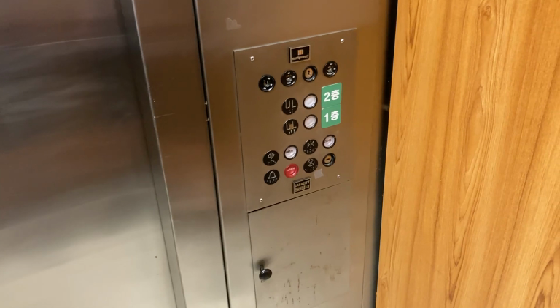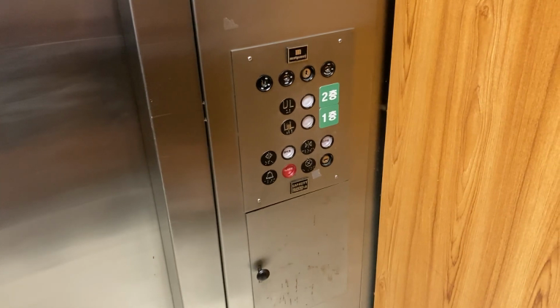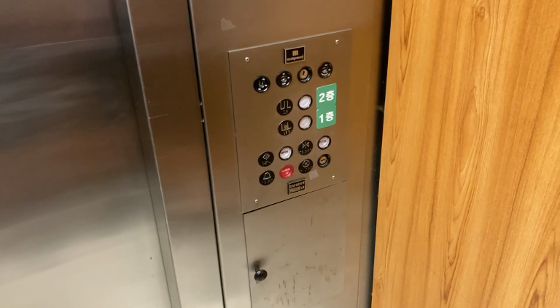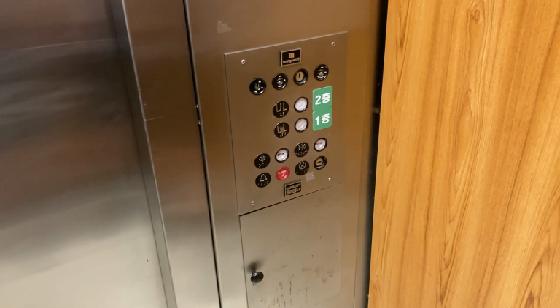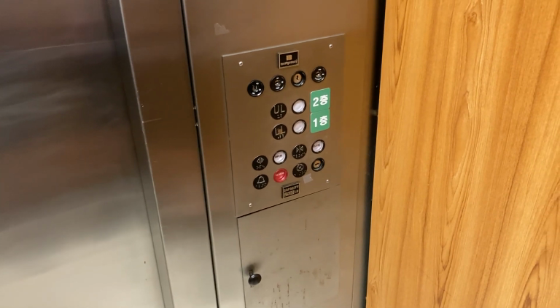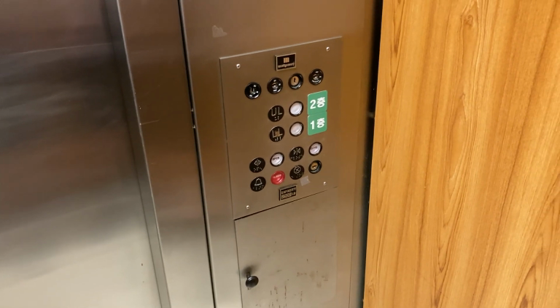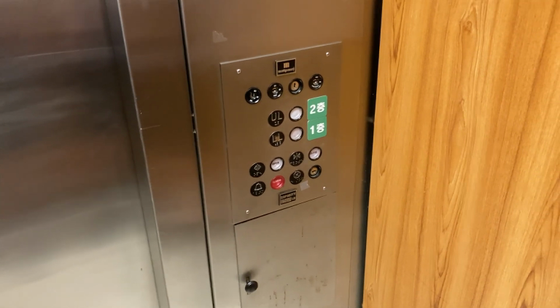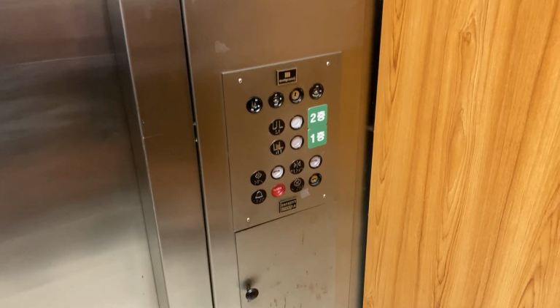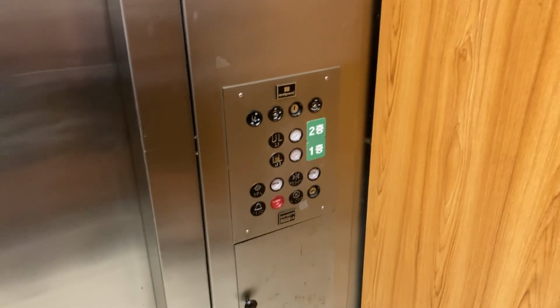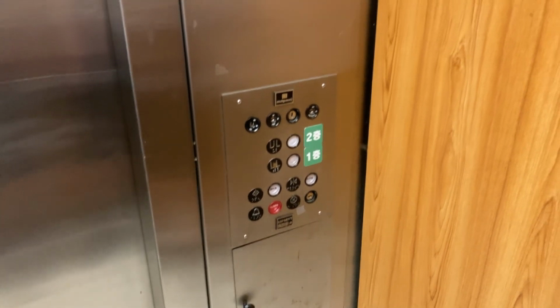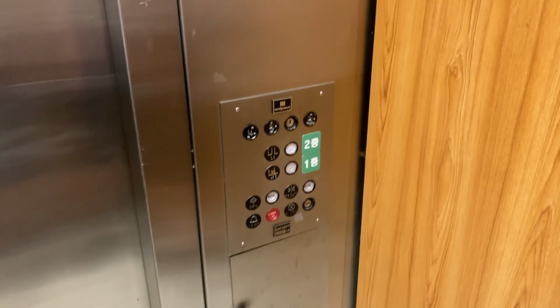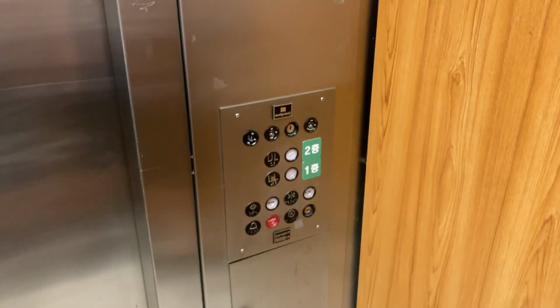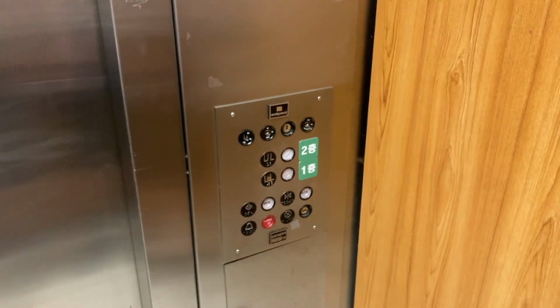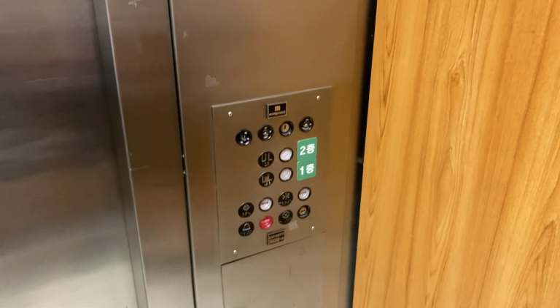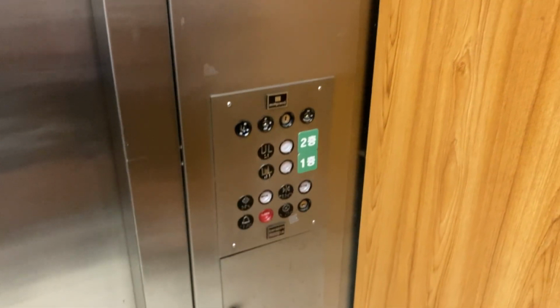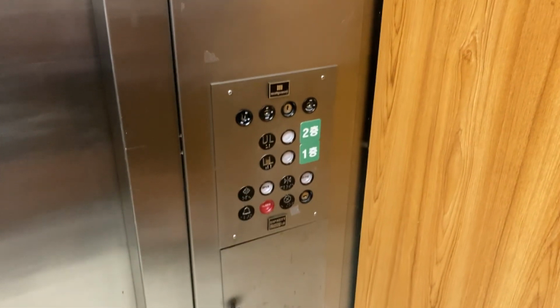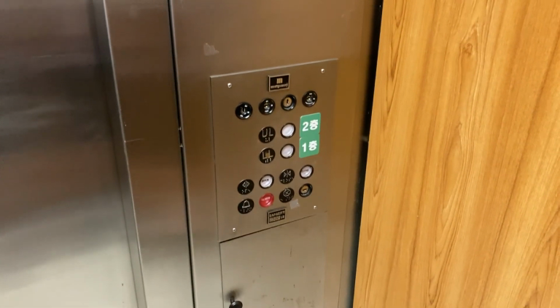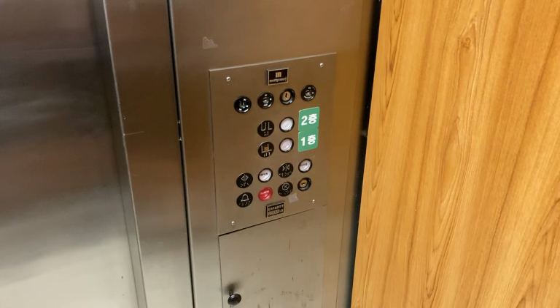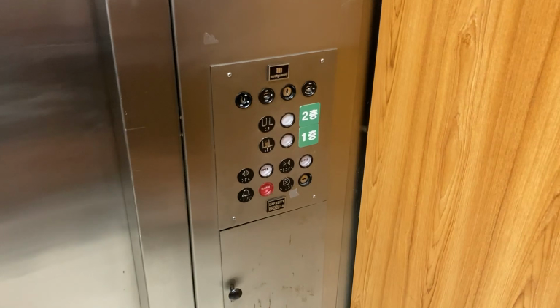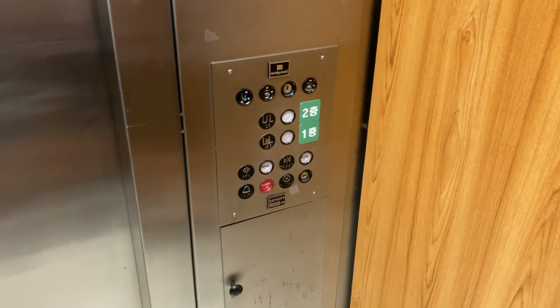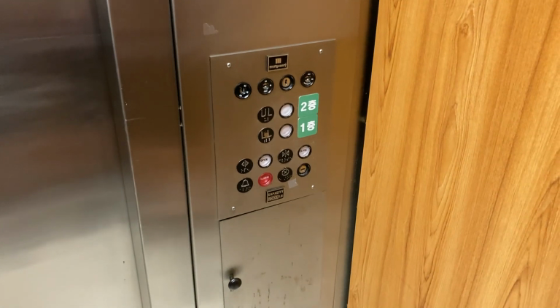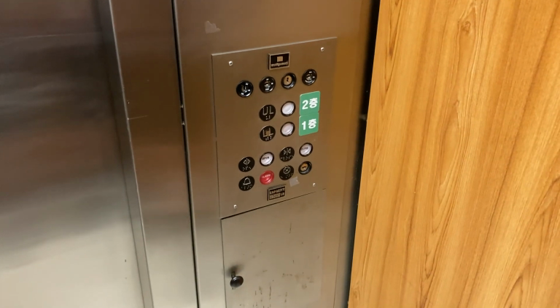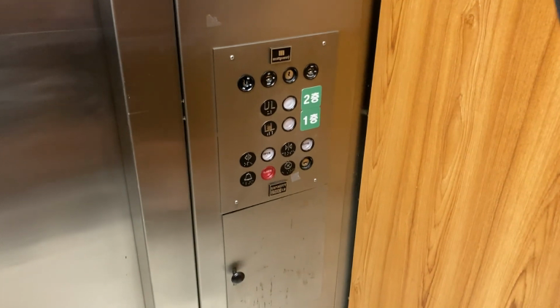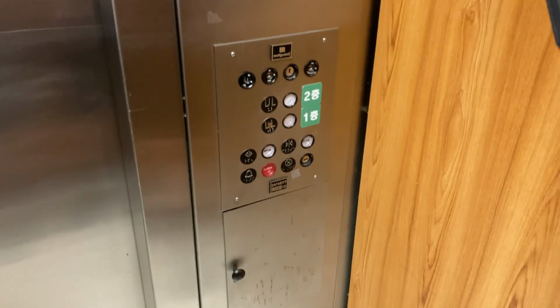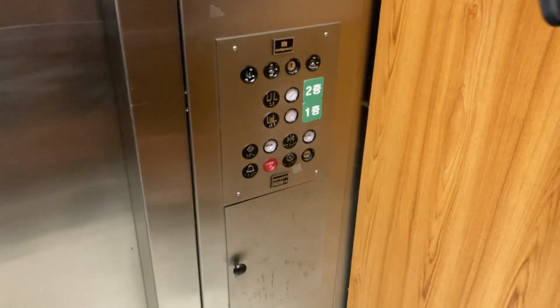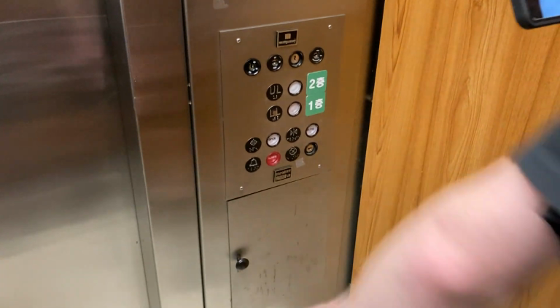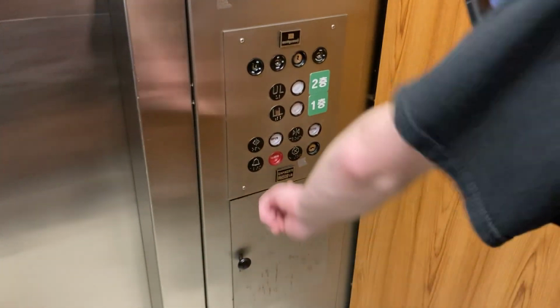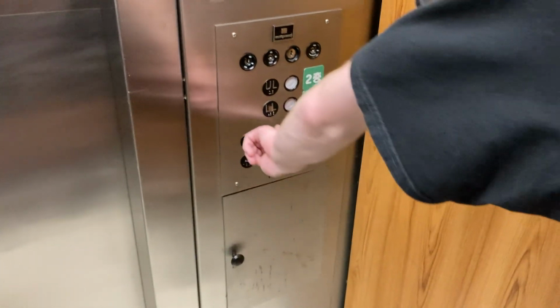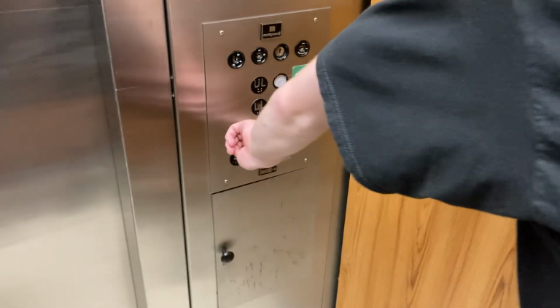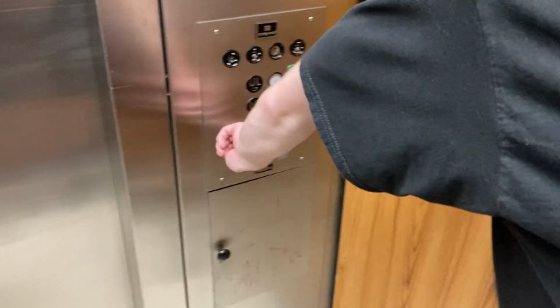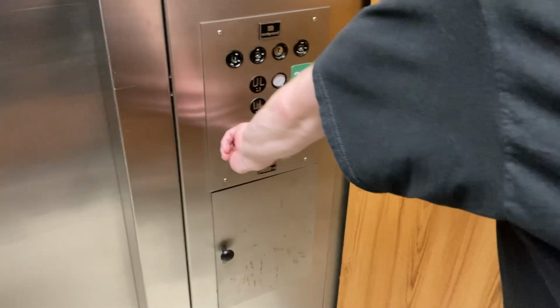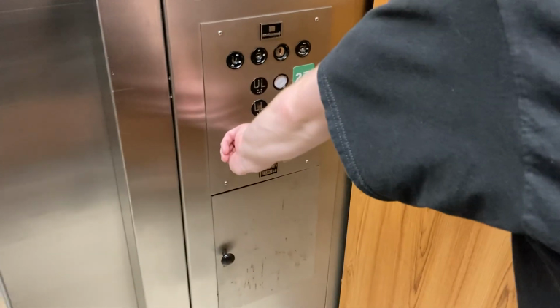How does this one rate against most? I would say this one's okay, other than the jolt at the beginning.